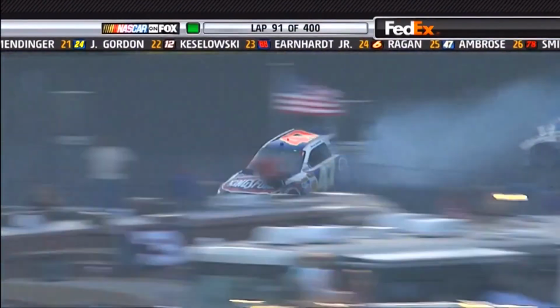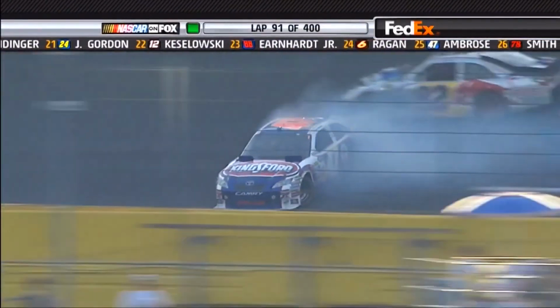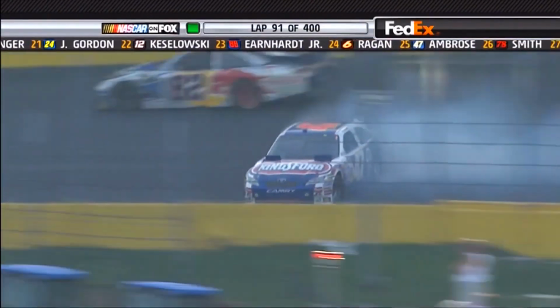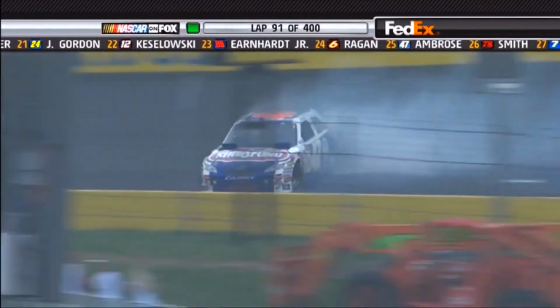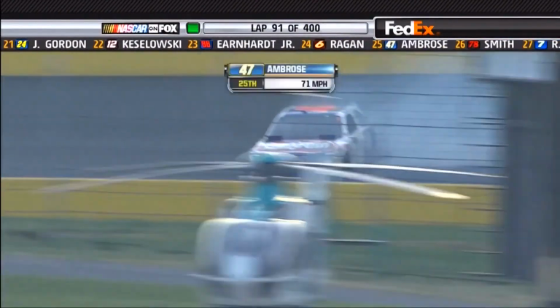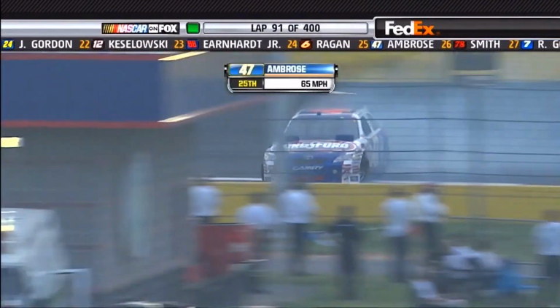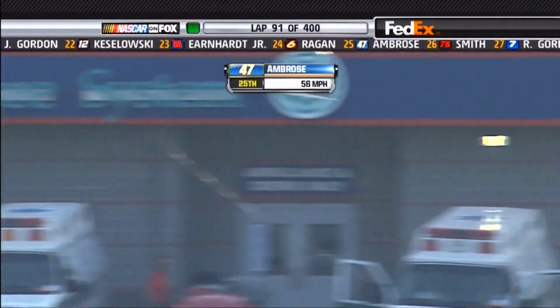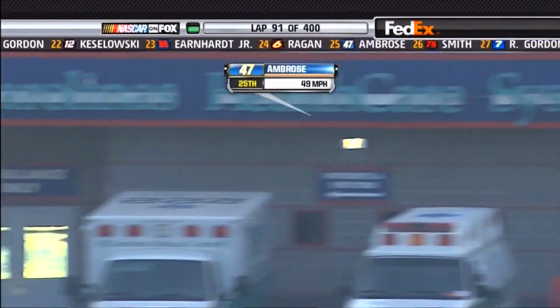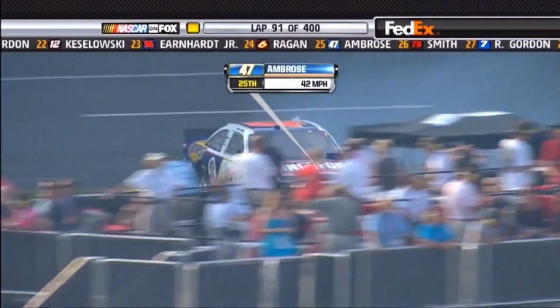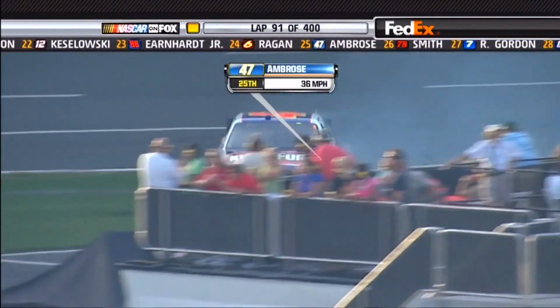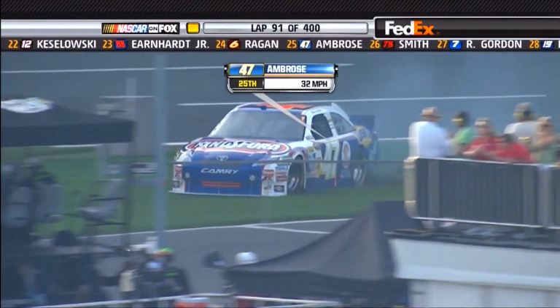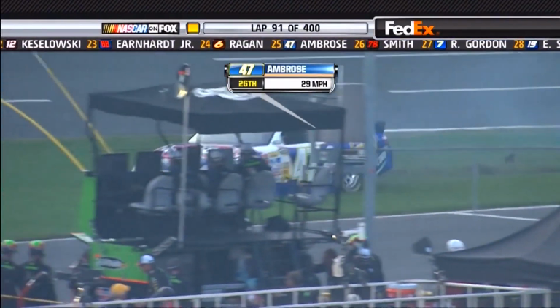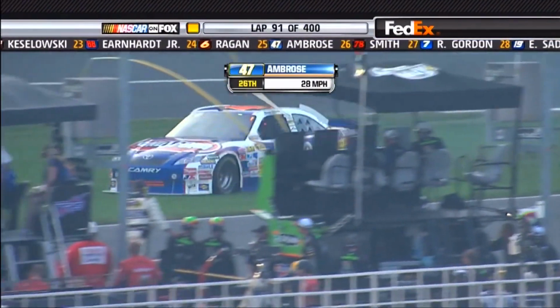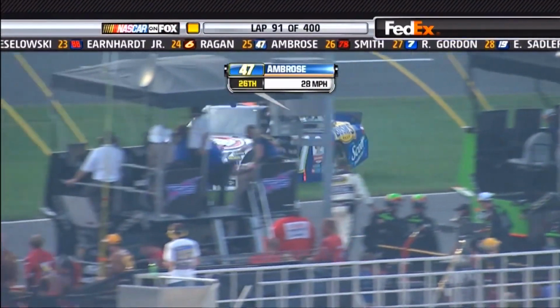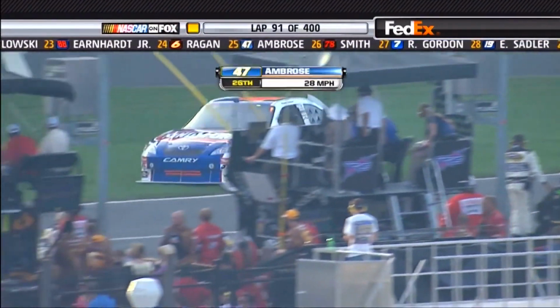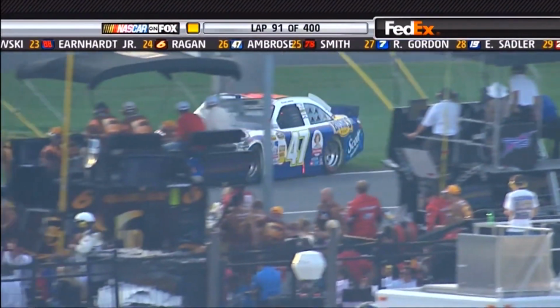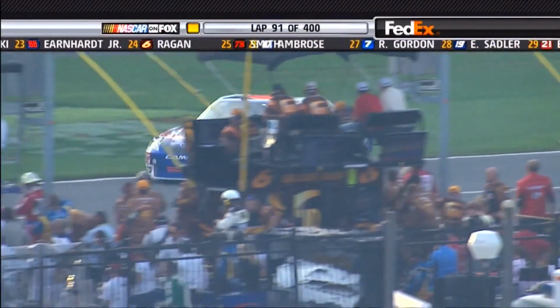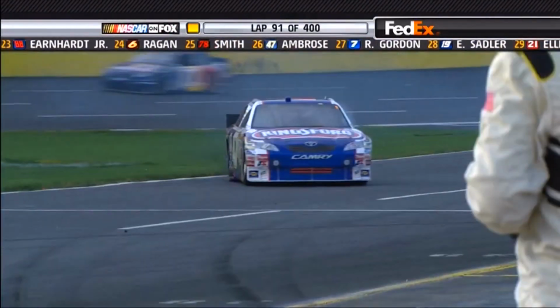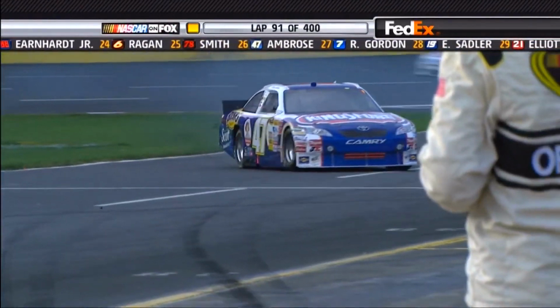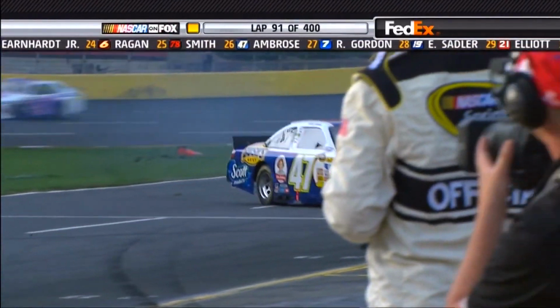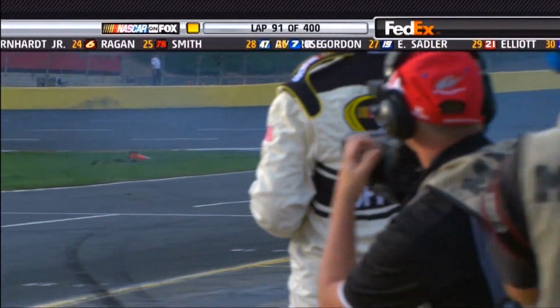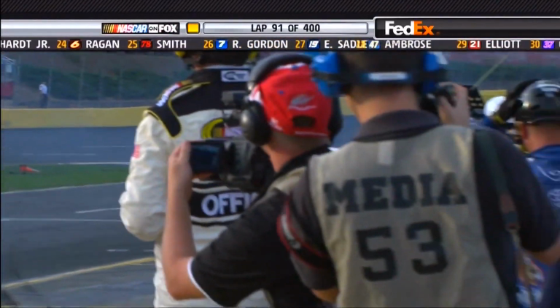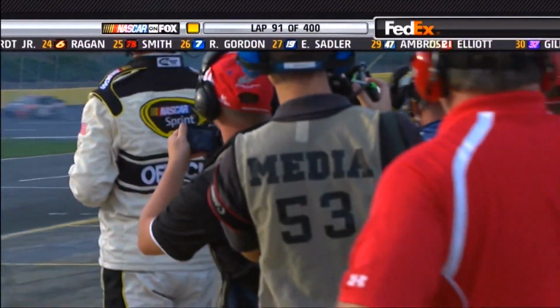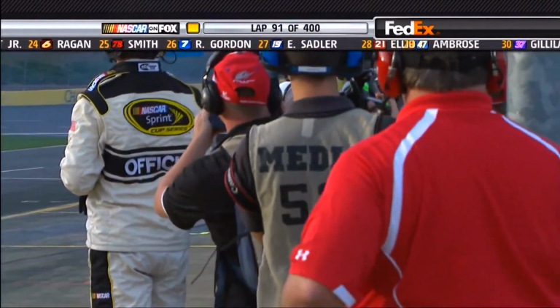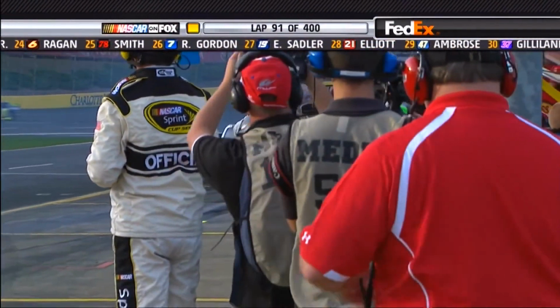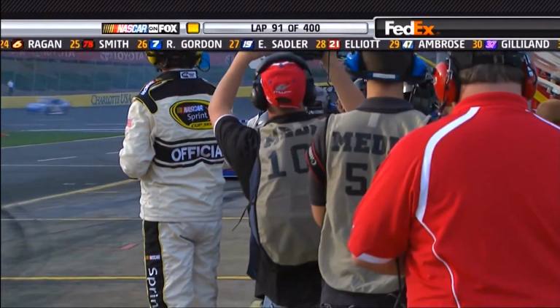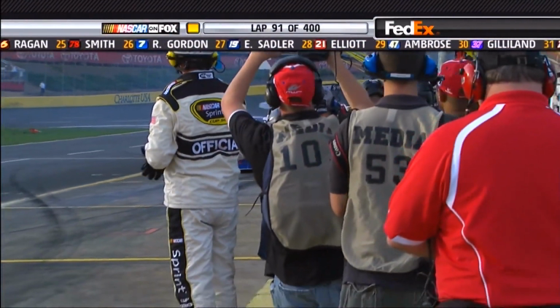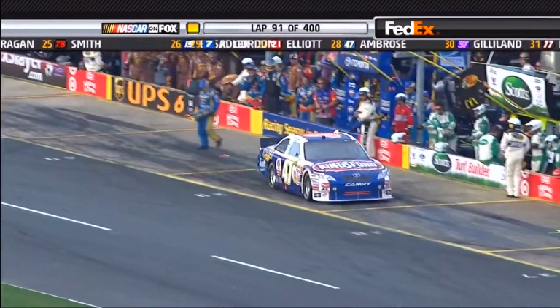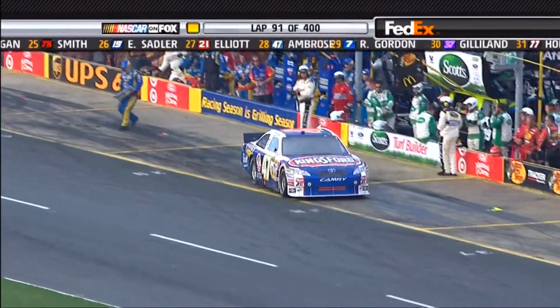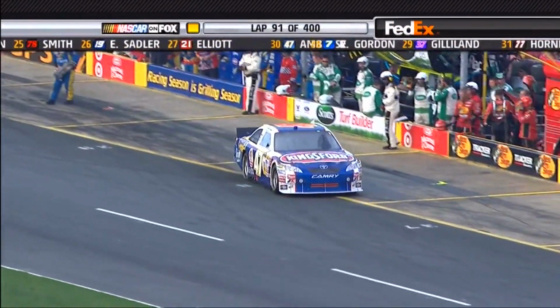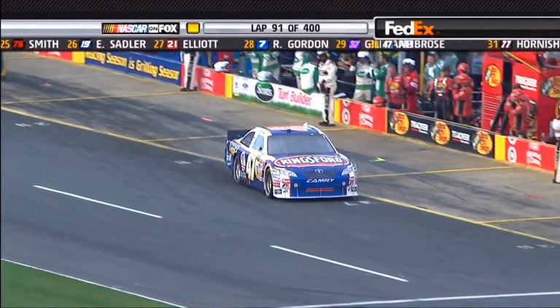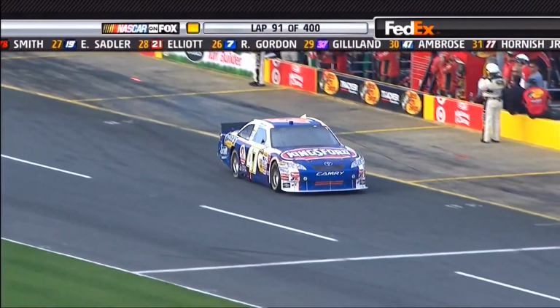Trouble down here, guys — turn four, the 47 car. Marcos Ambrose just comes around. Poor guy can't catch a break. All right, but you've got no flat — keep going there. Boy, if it wasn't for bad luck.